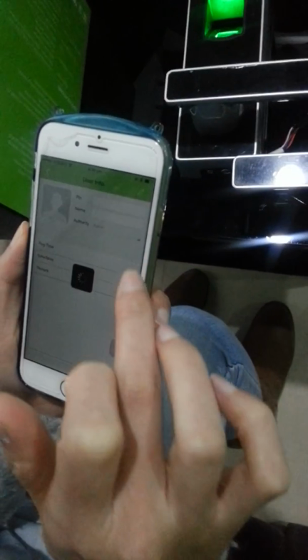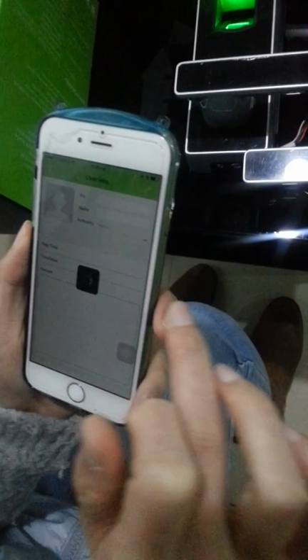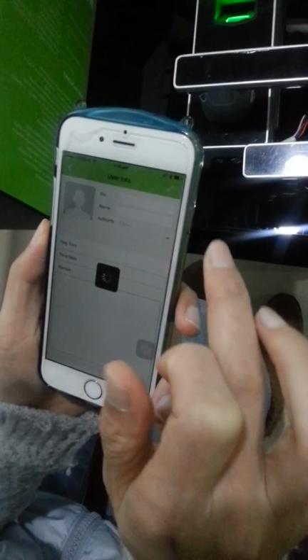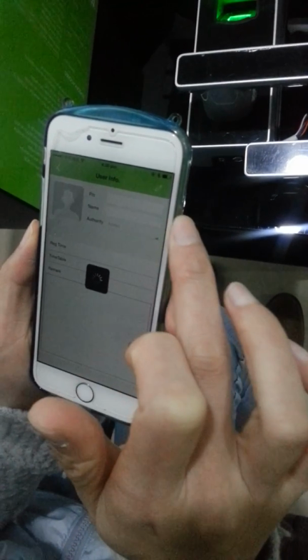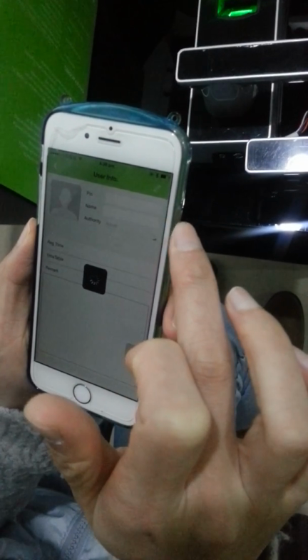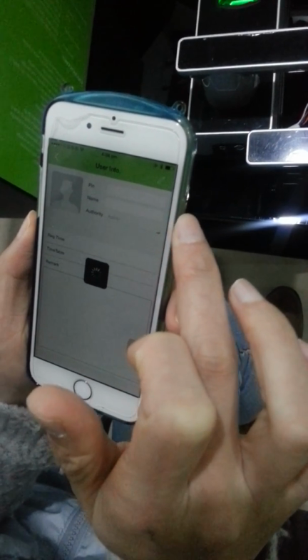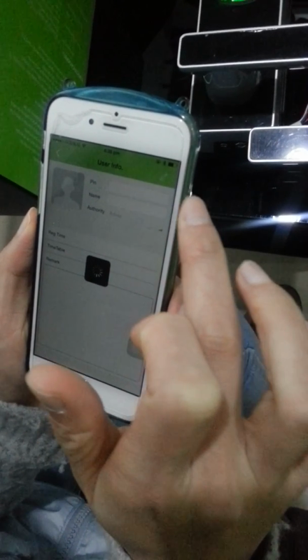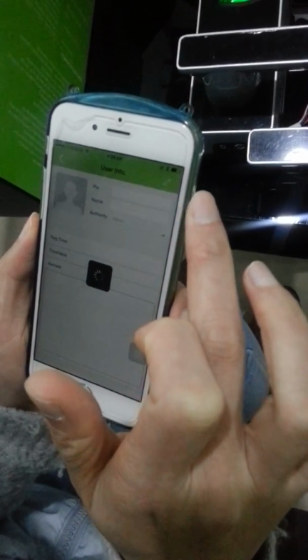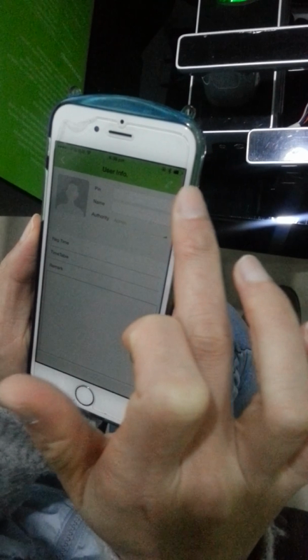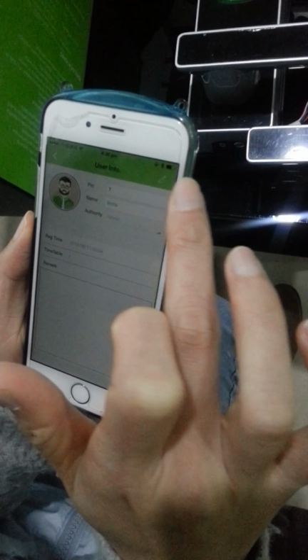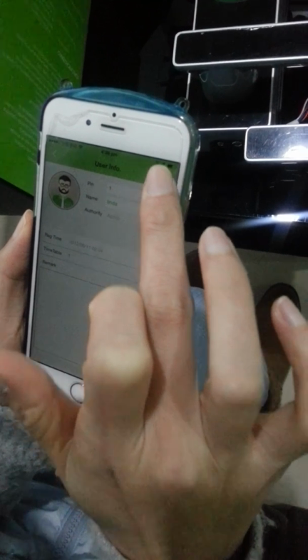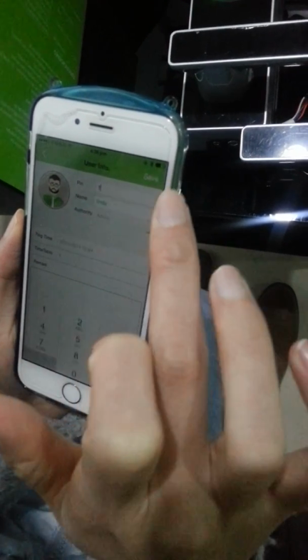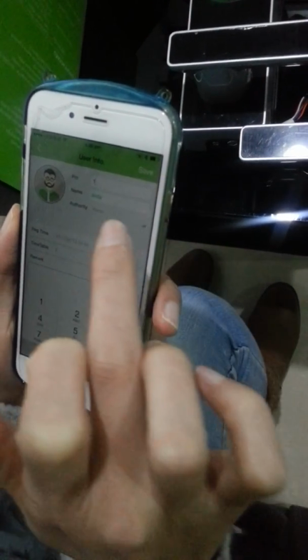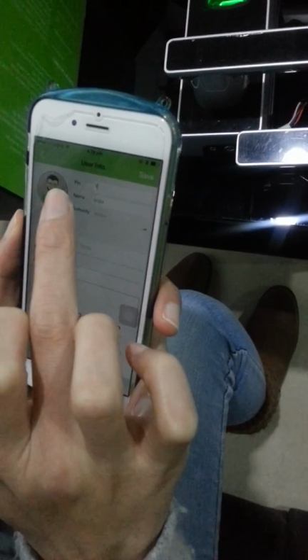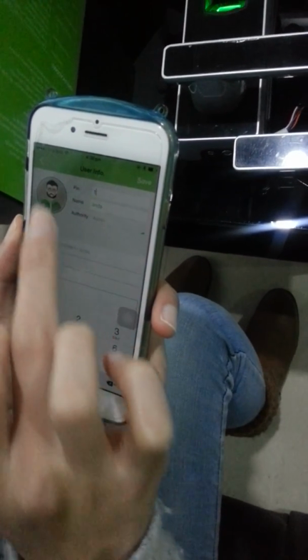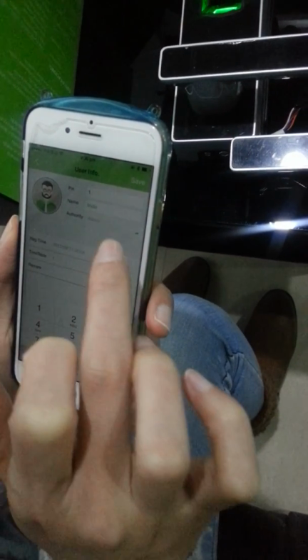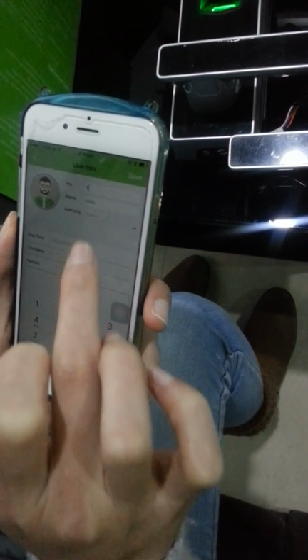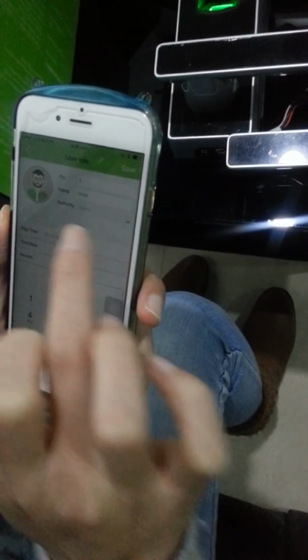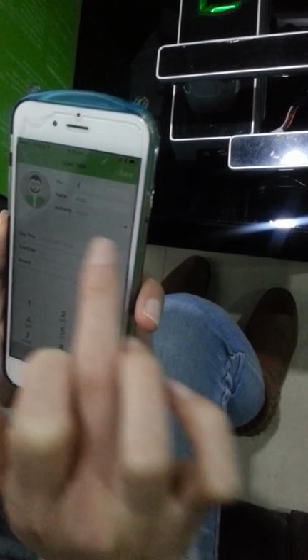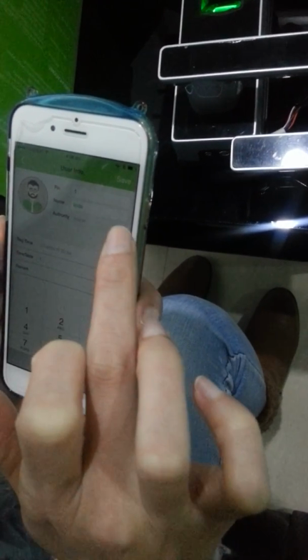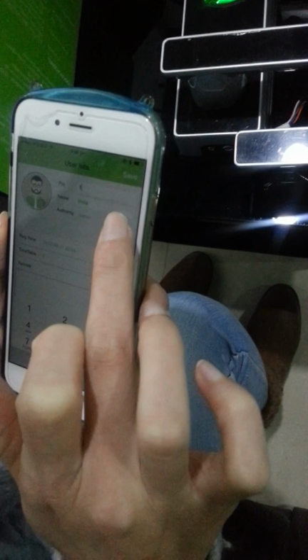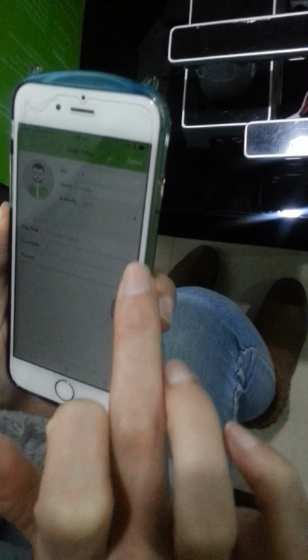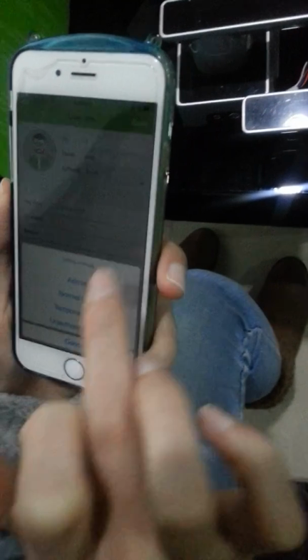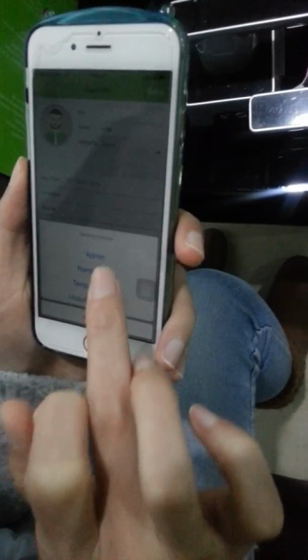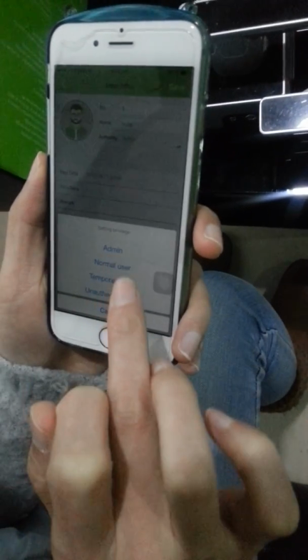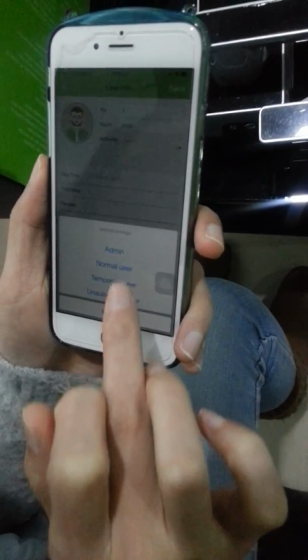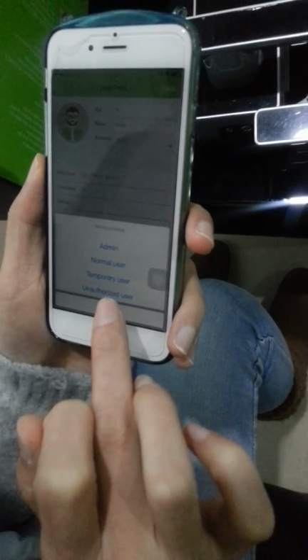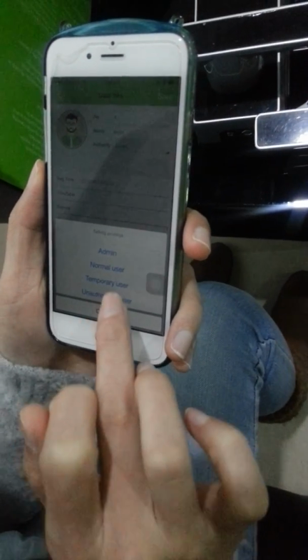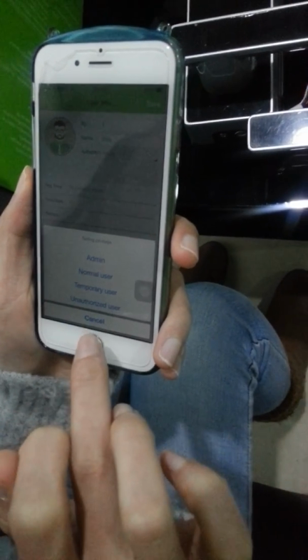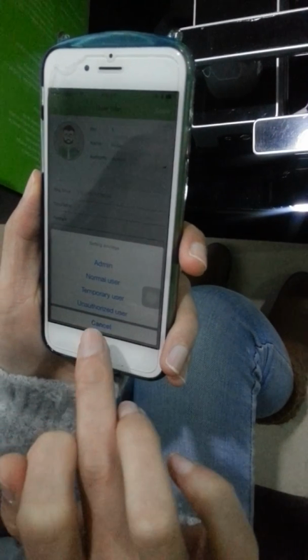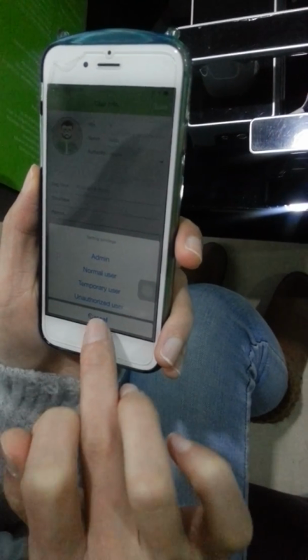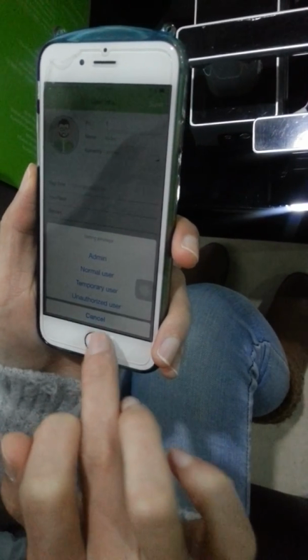Here you can view the user information including ID number, name, and authority. For authority, you can choose from: admin, normal user, temporary user, or authorized user.